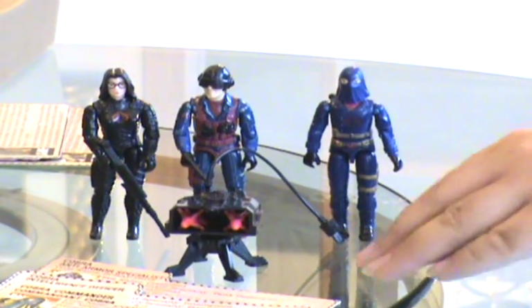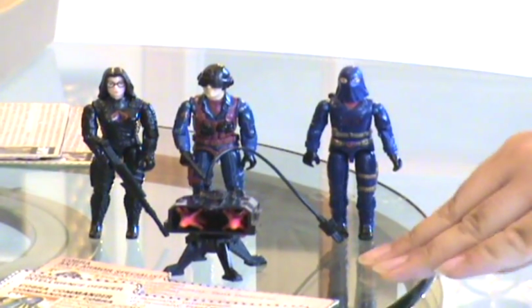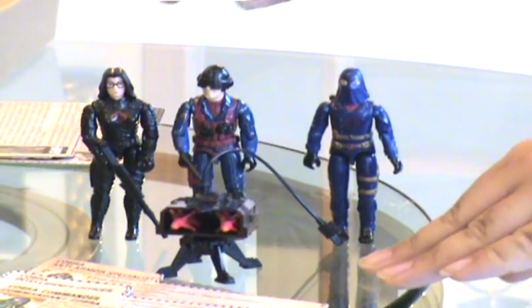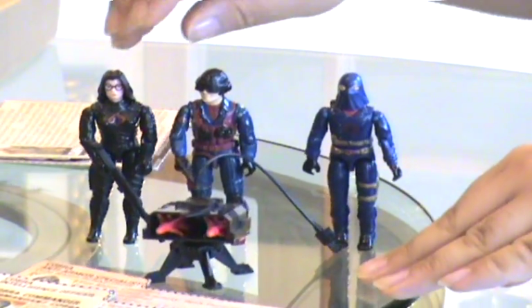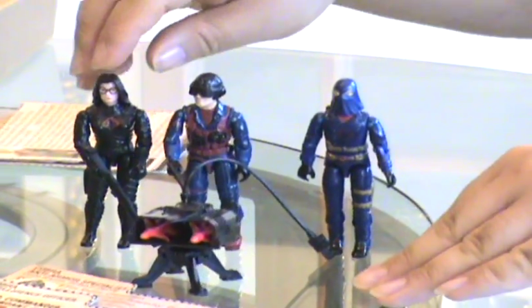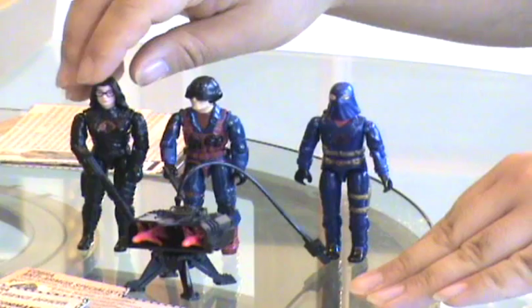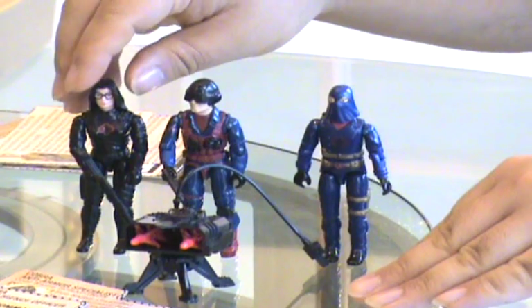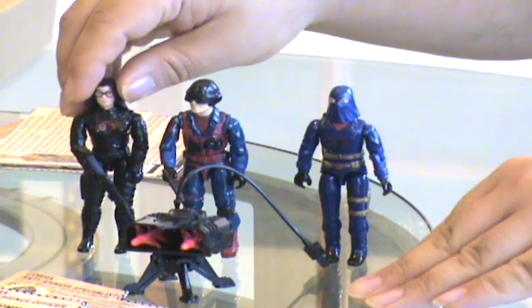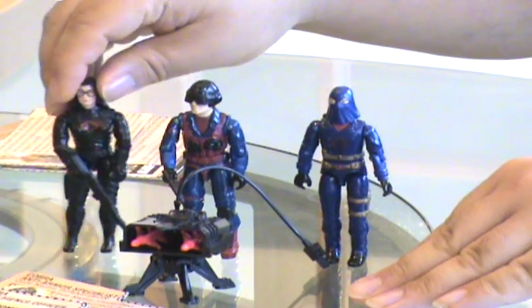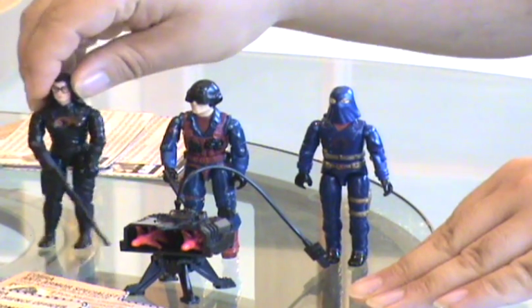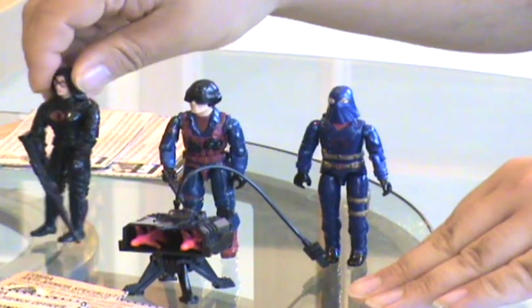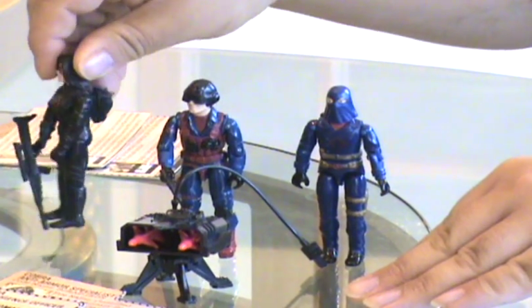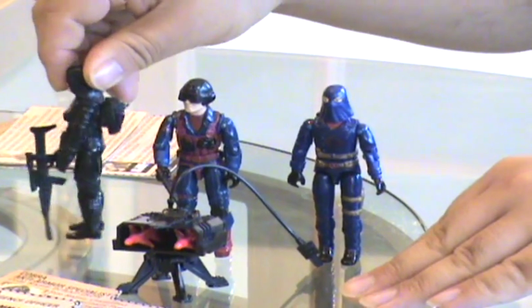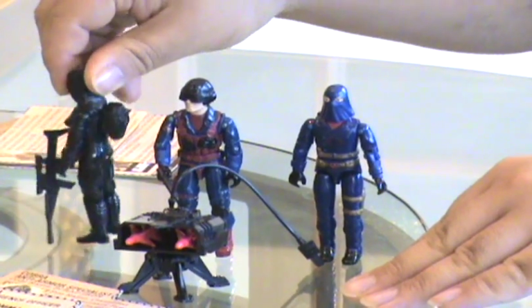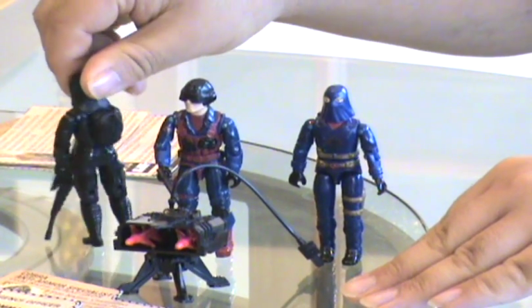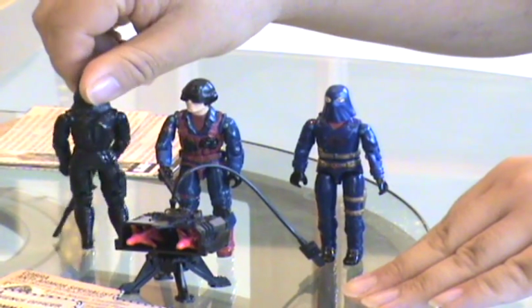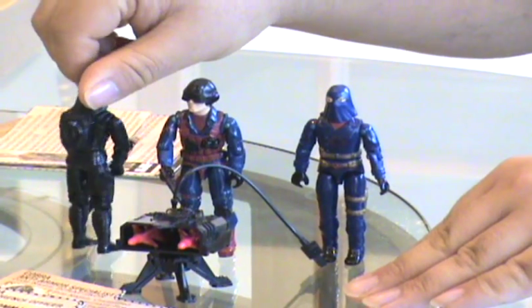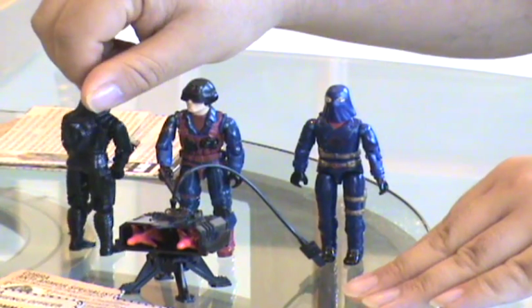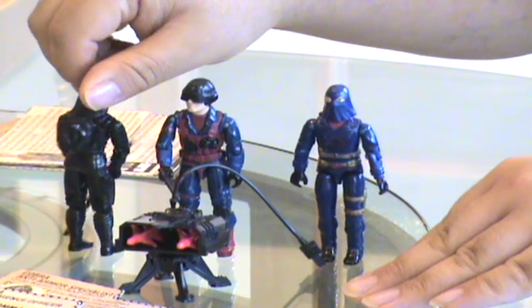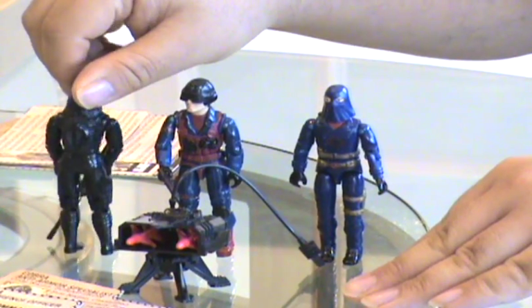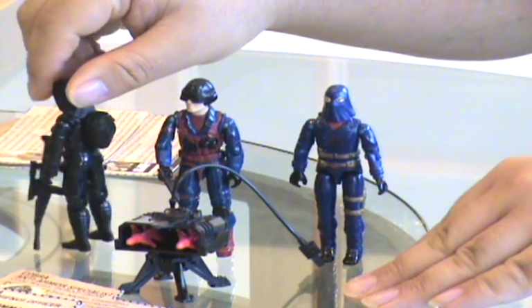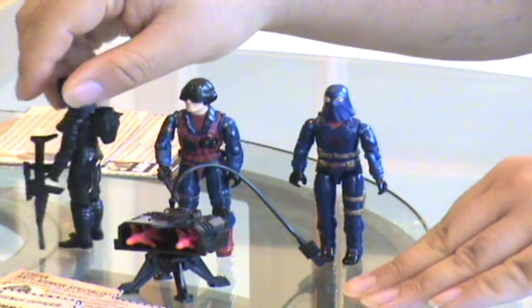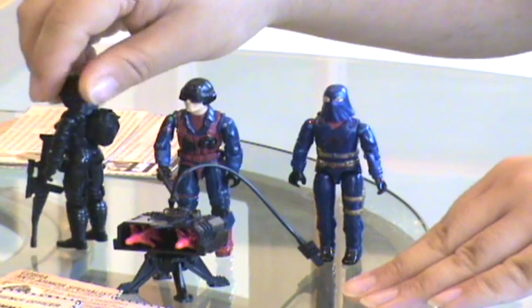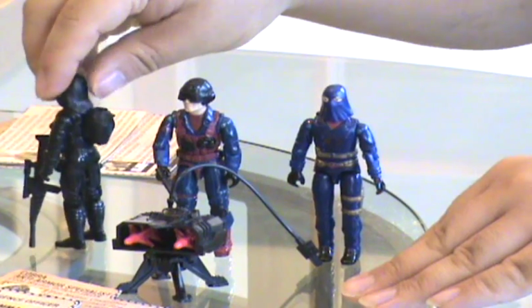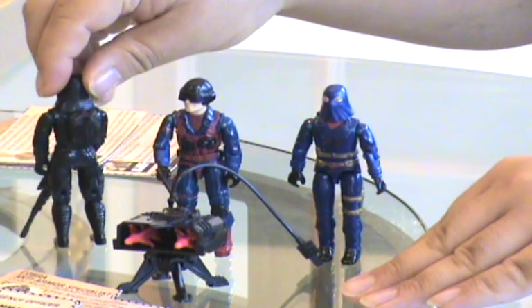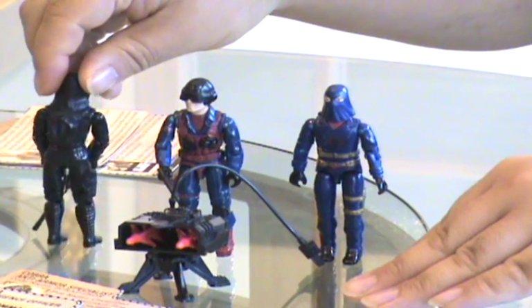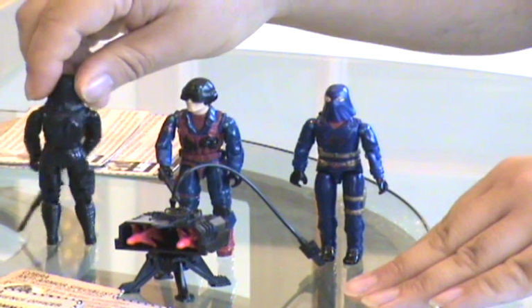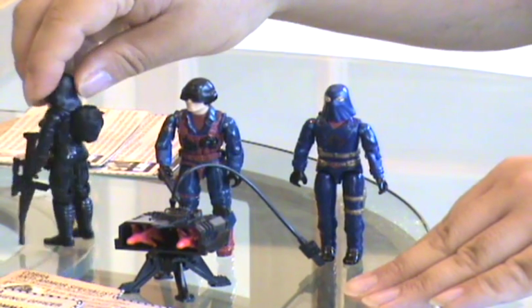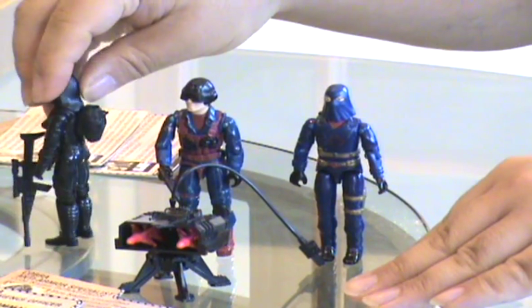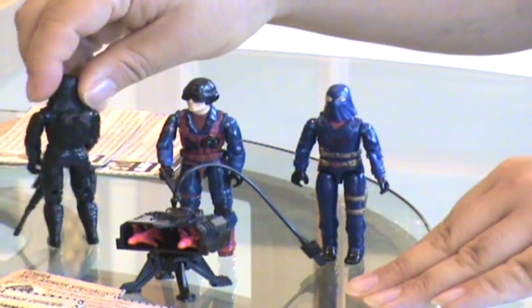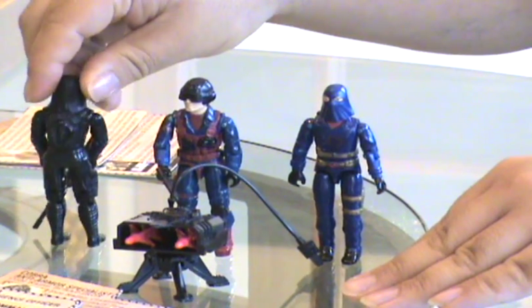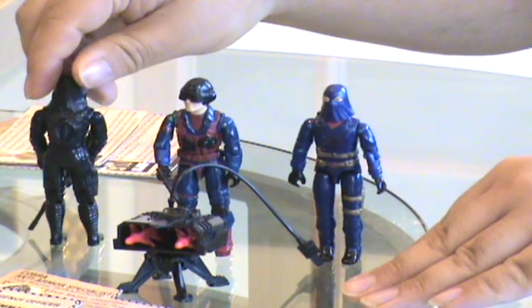And finally we have the Baroness, with her rather large rifle and her Cobra style backpack.